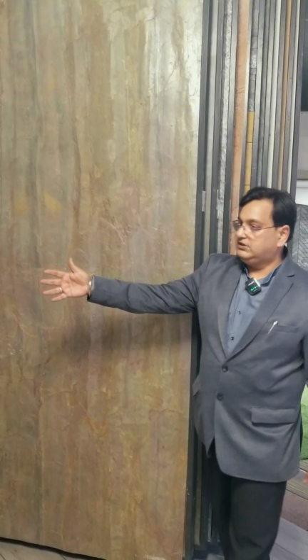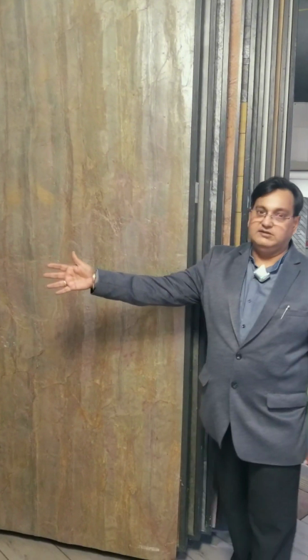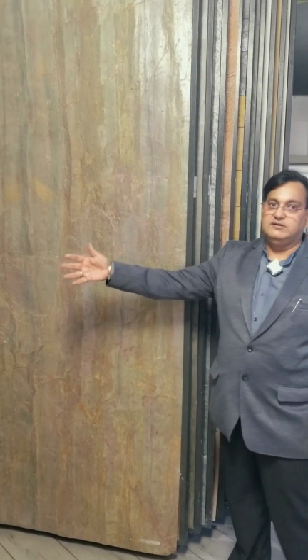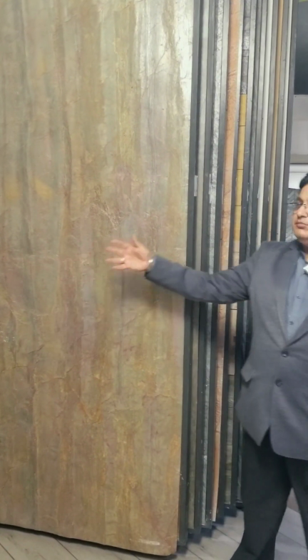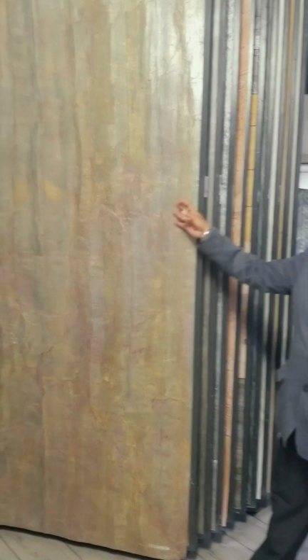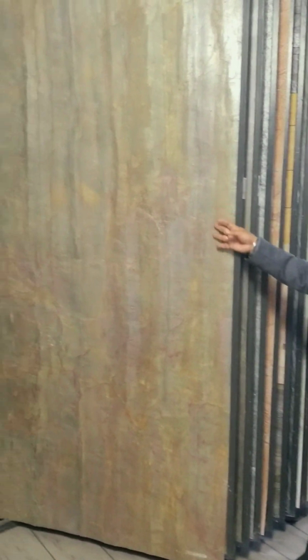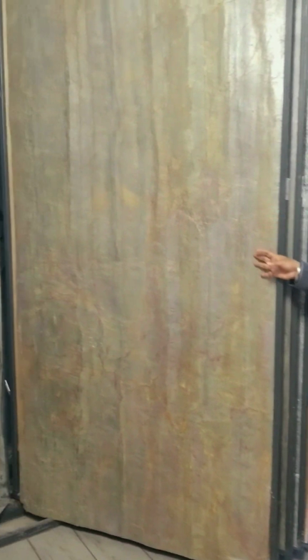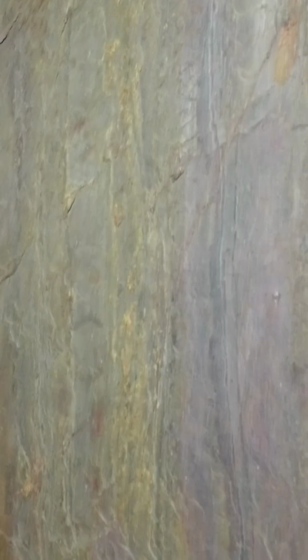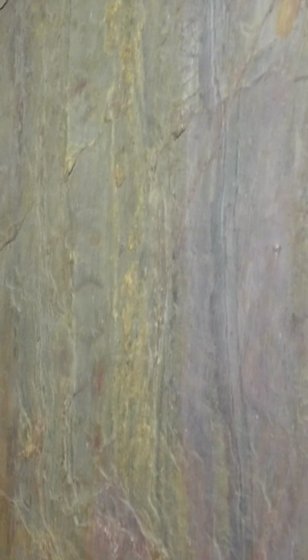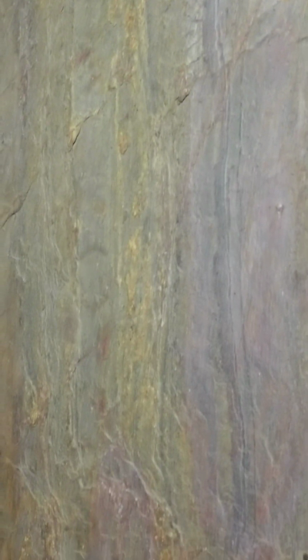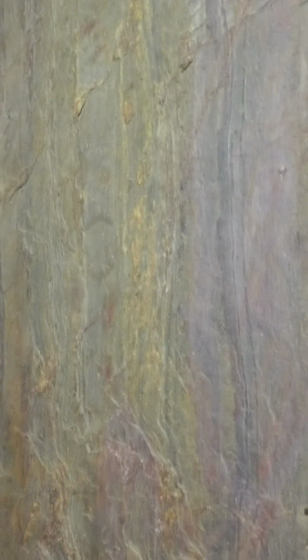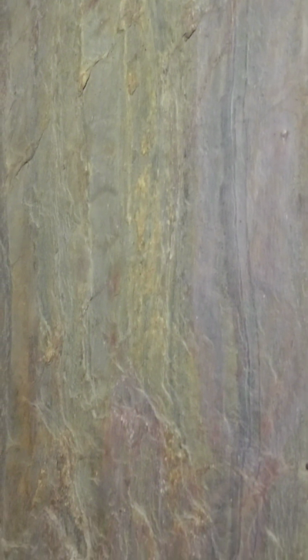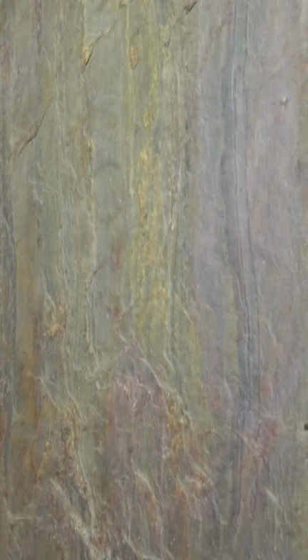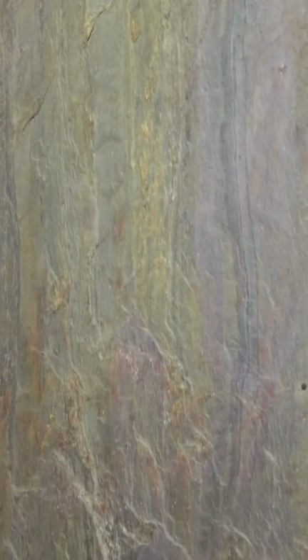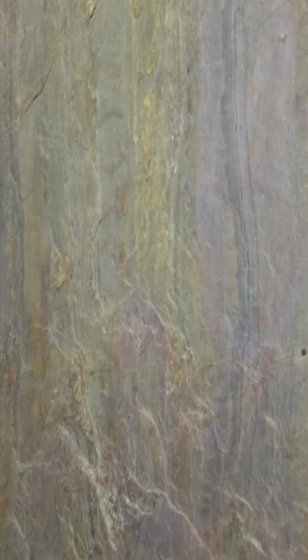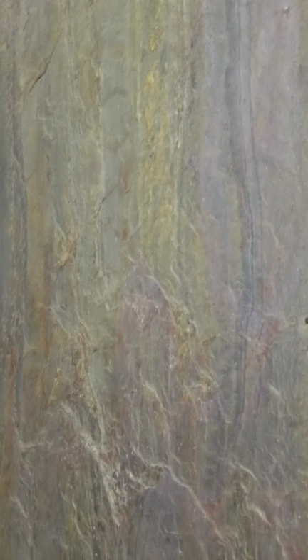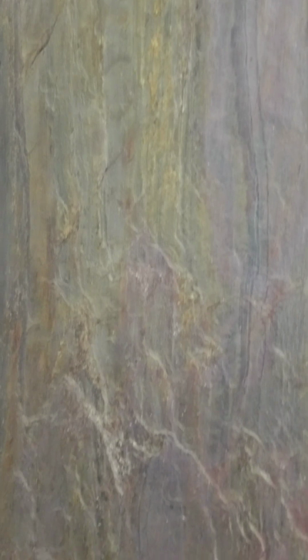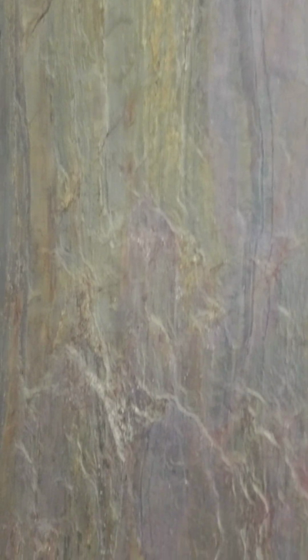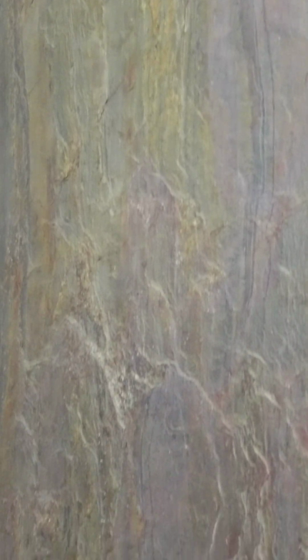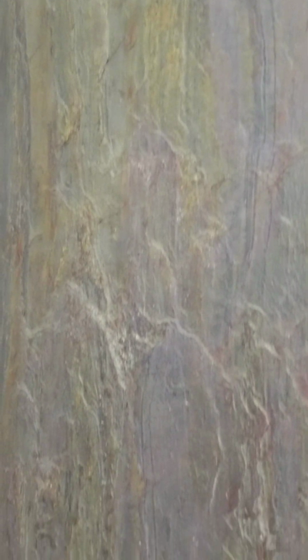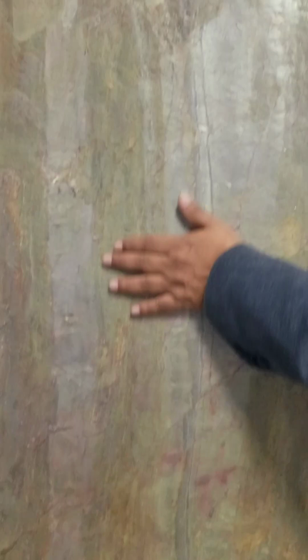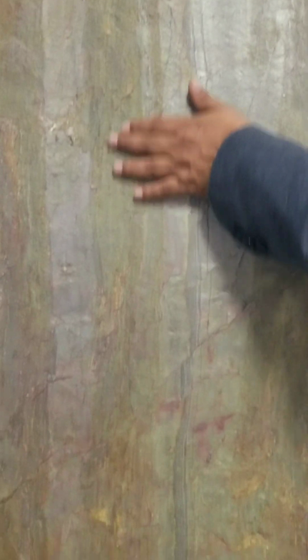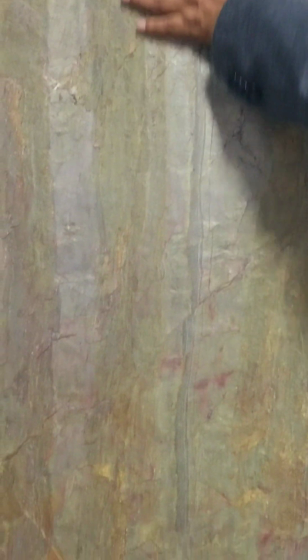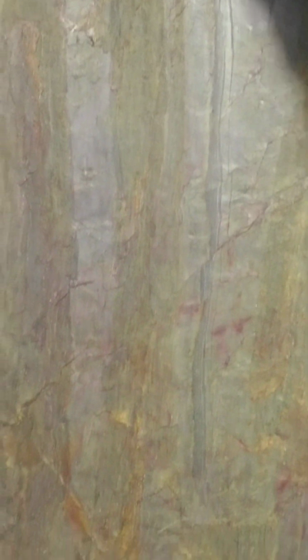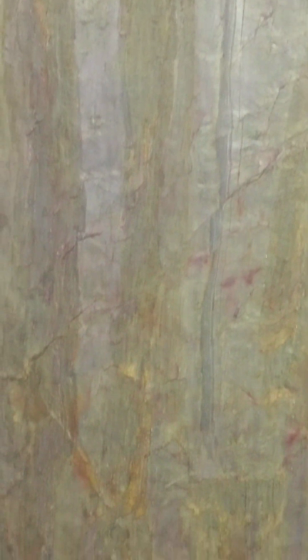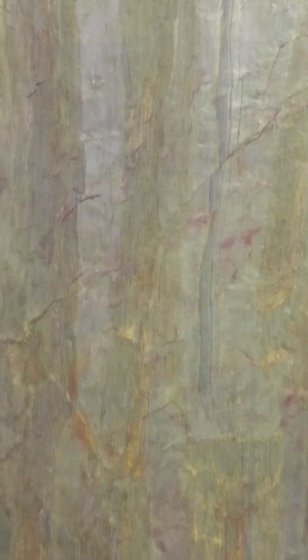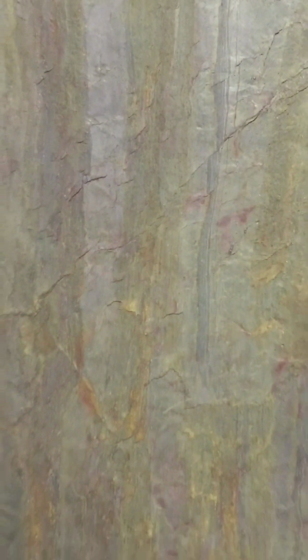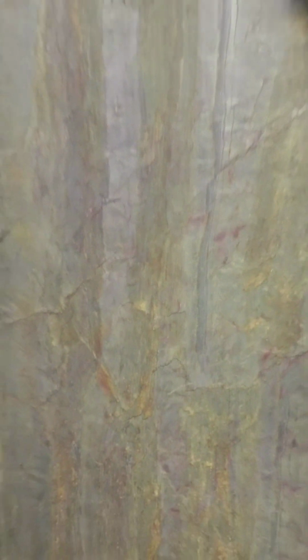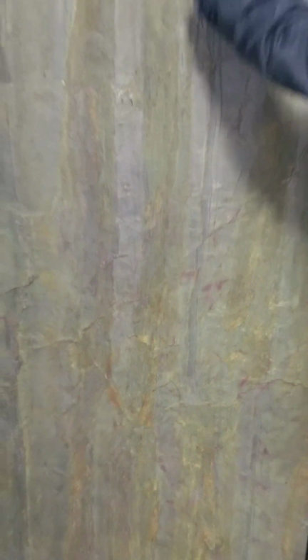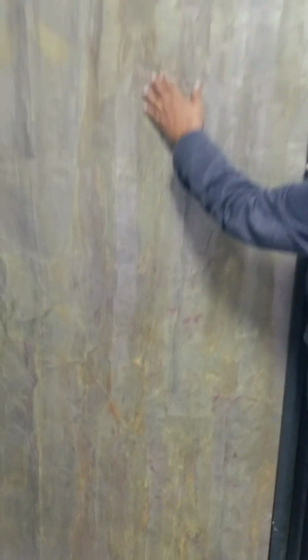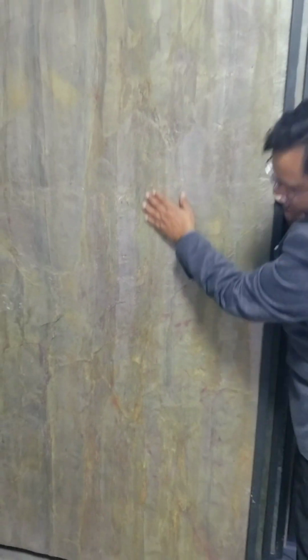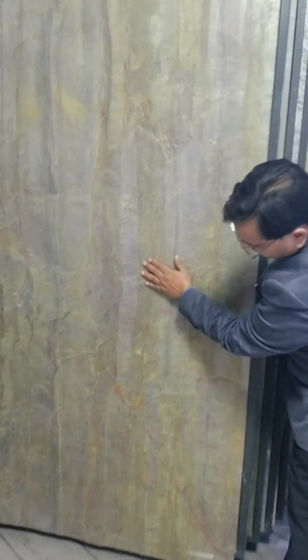Look at this. Look at the pearls. Look at the metallic finishes. Look at the copper effect. This is a stone called Burning Forest. It is like the light of the jungle.